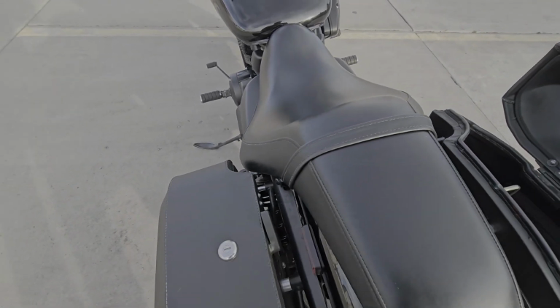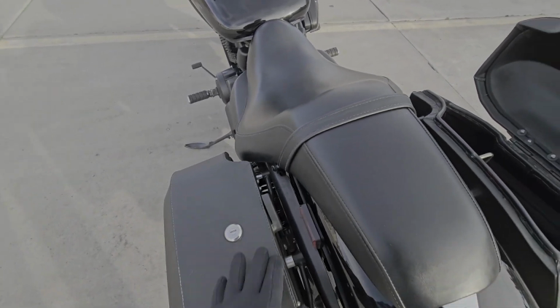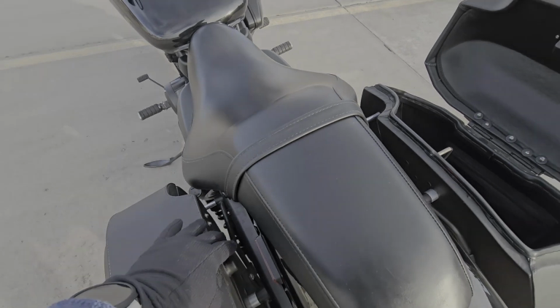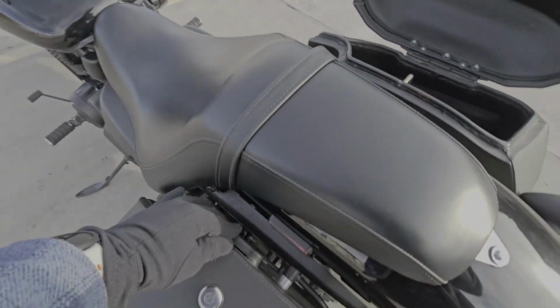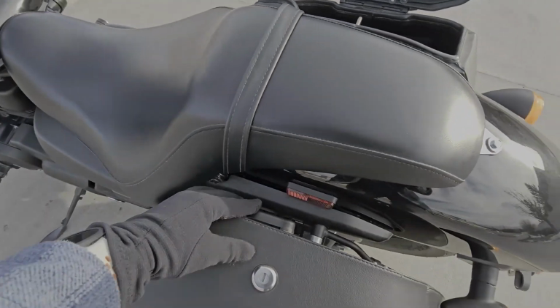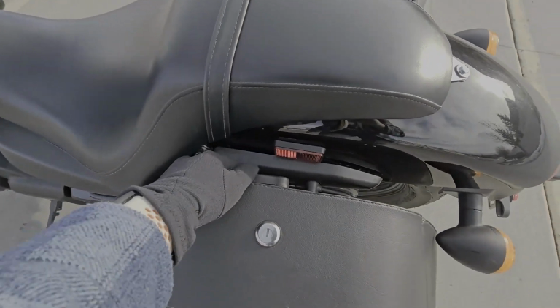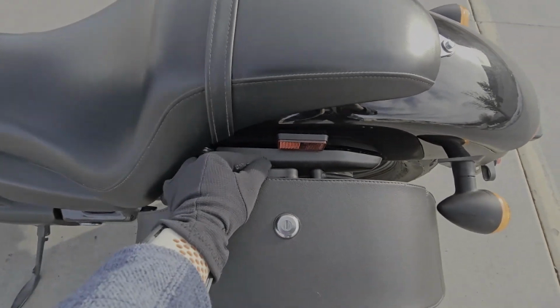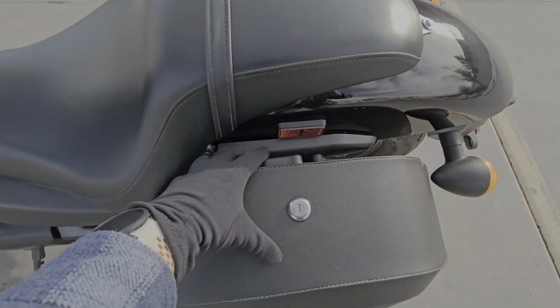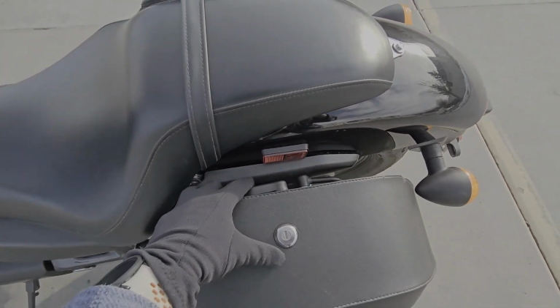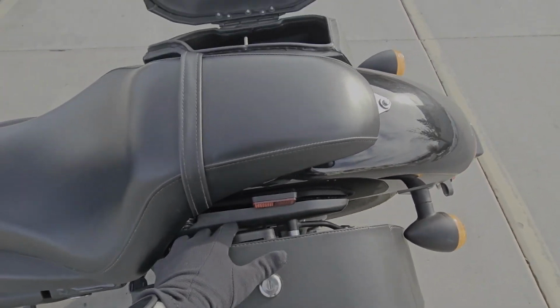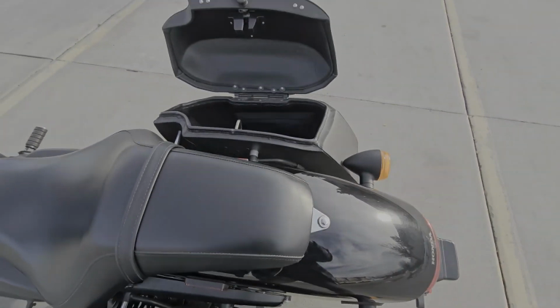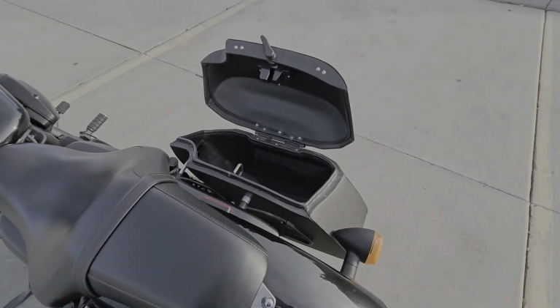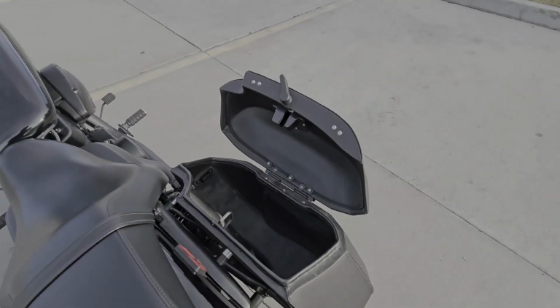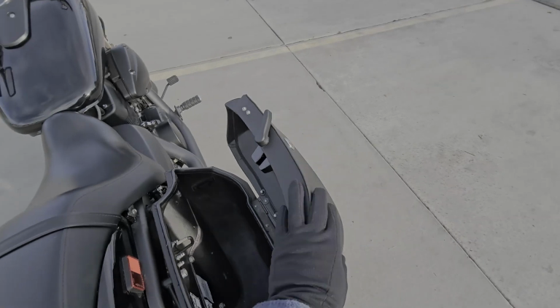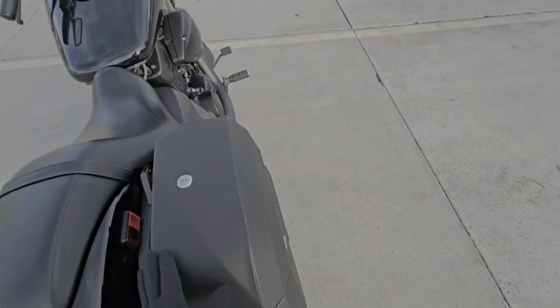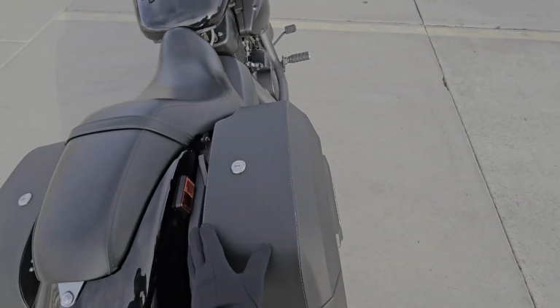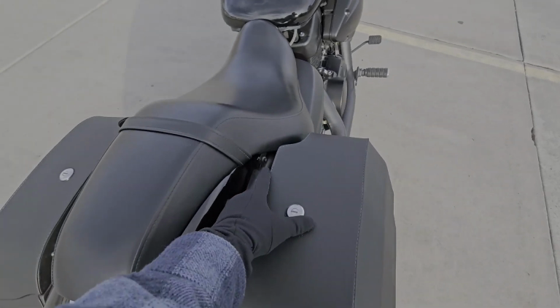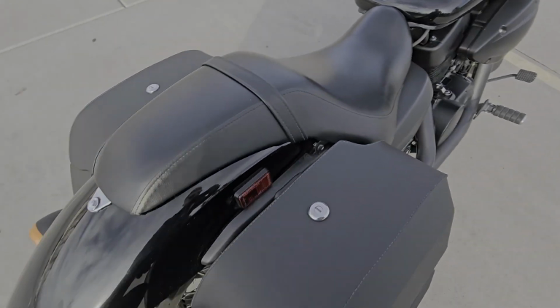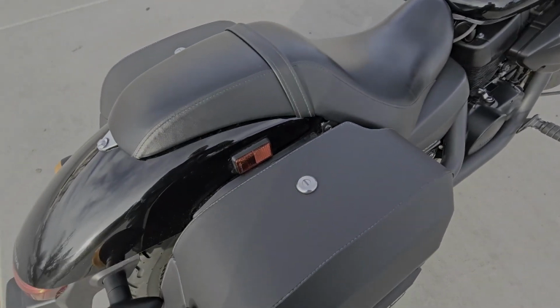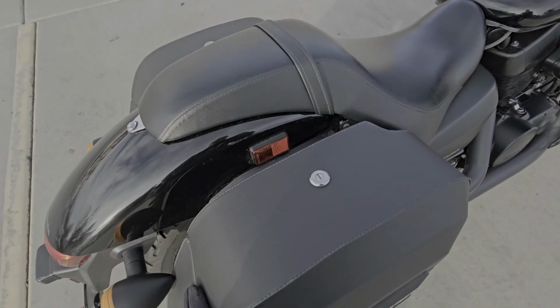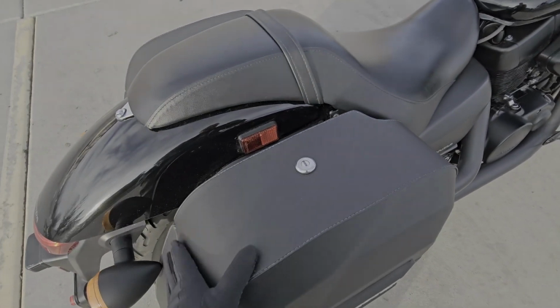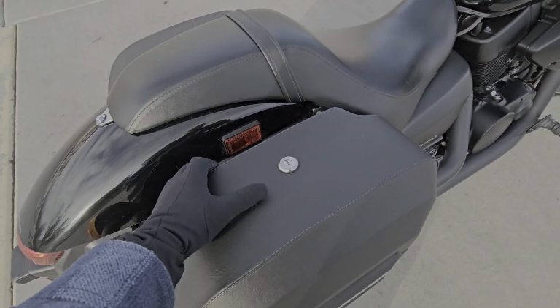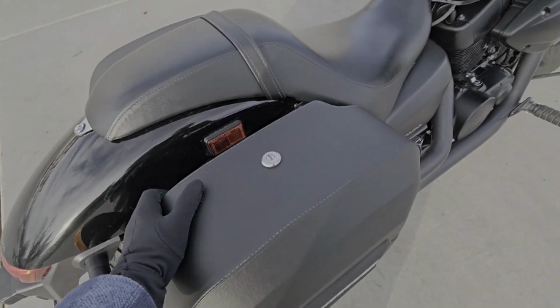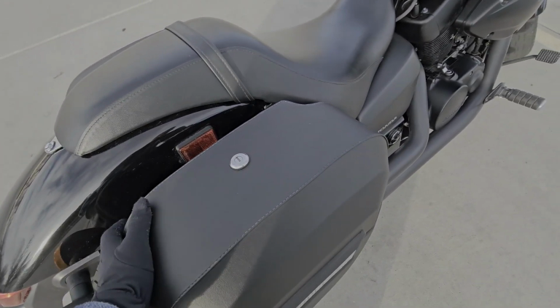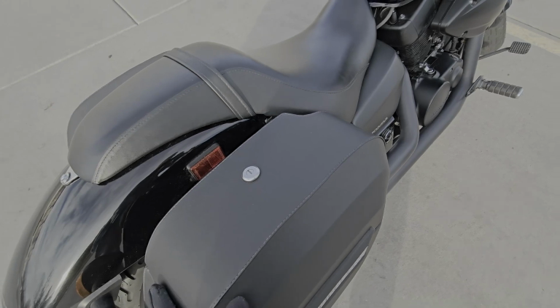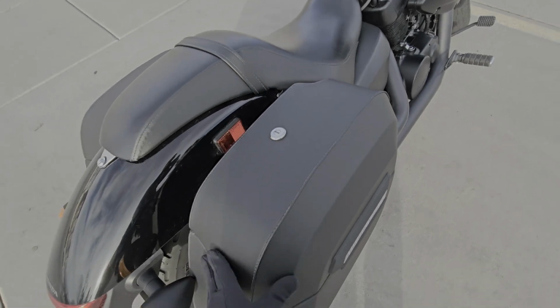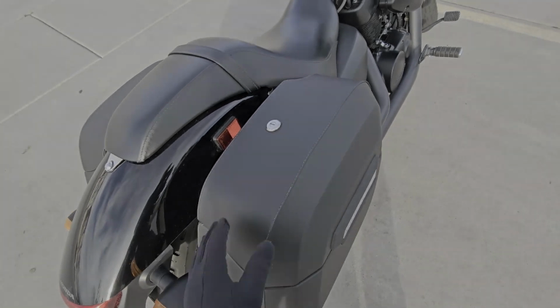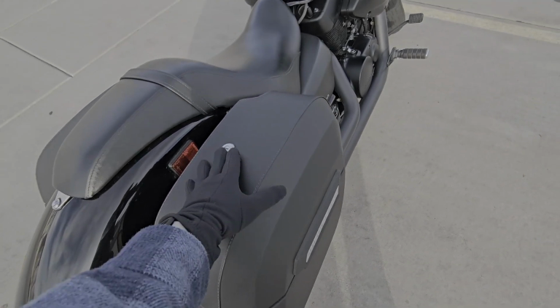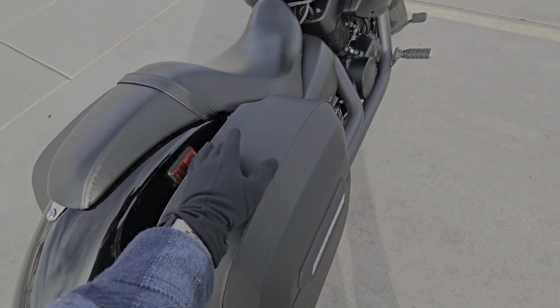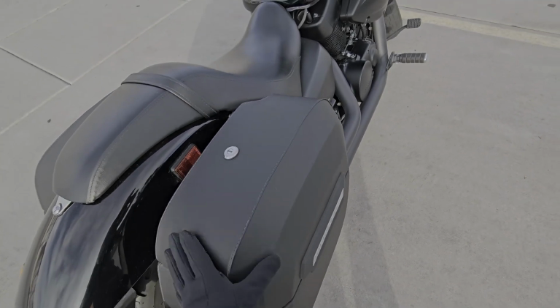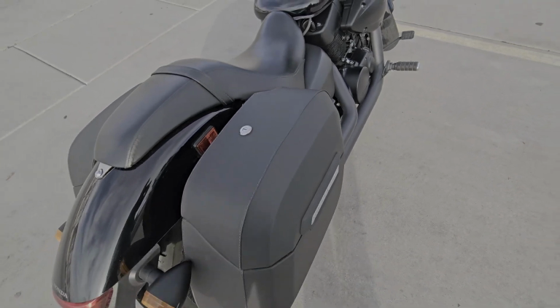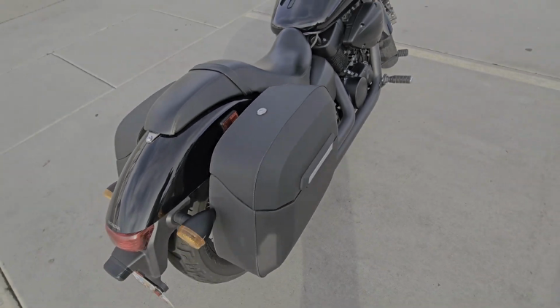Even if you don't lock these, you have these nice latches that will keep them nice and steady. I definitely like having a key. I've had stuff stolen out of bags before, so keyed is definitely the way to go.